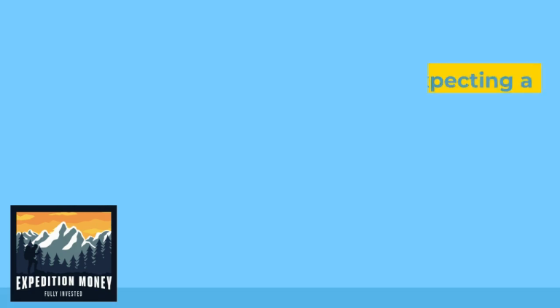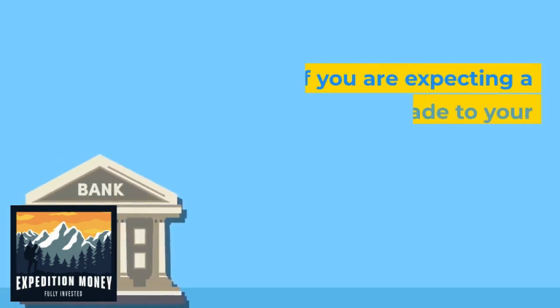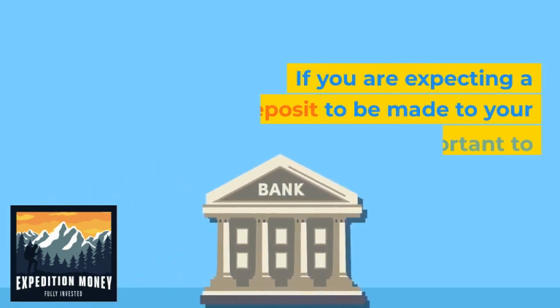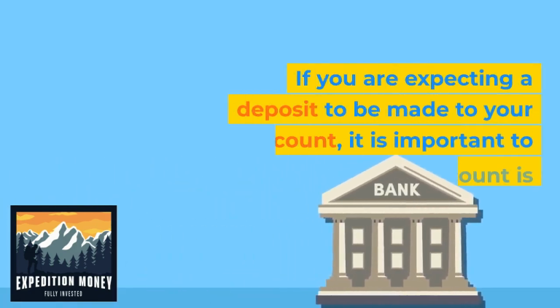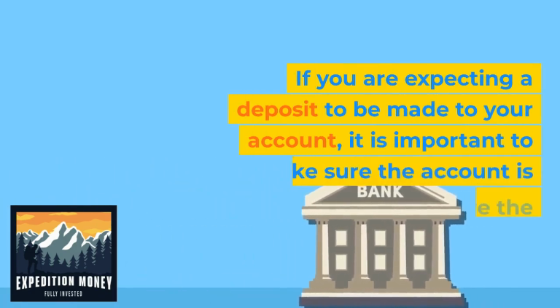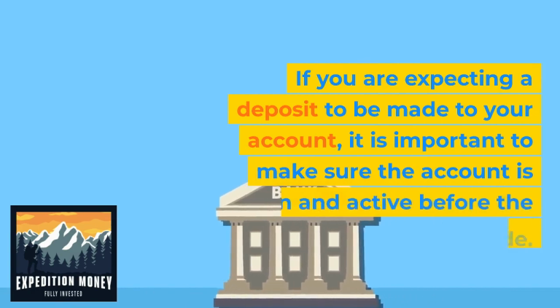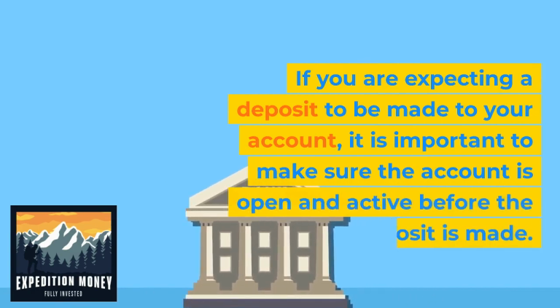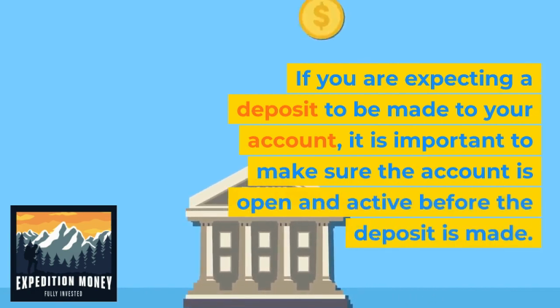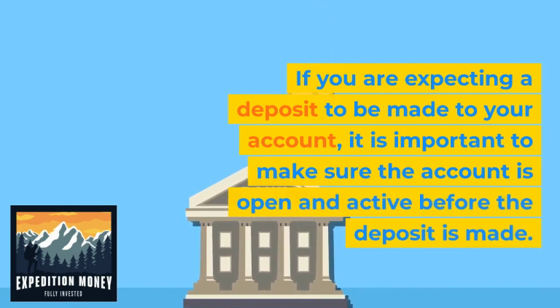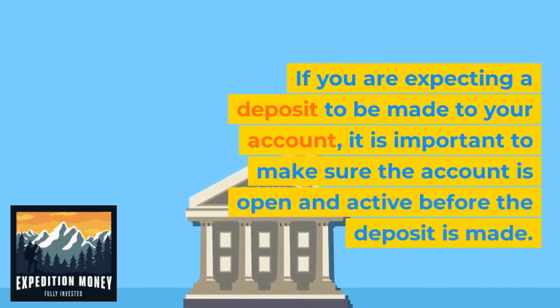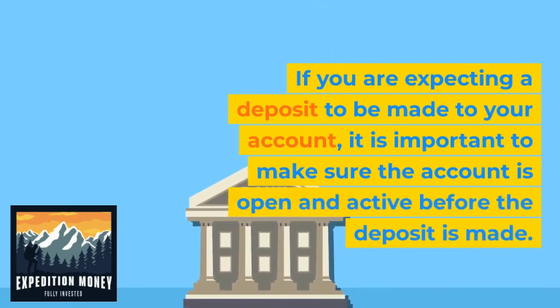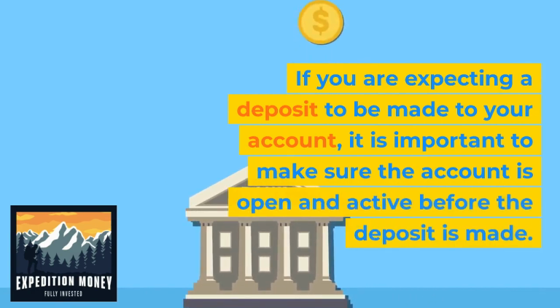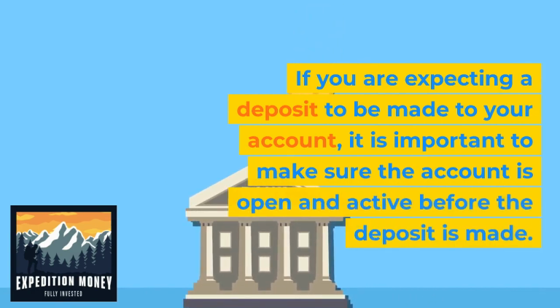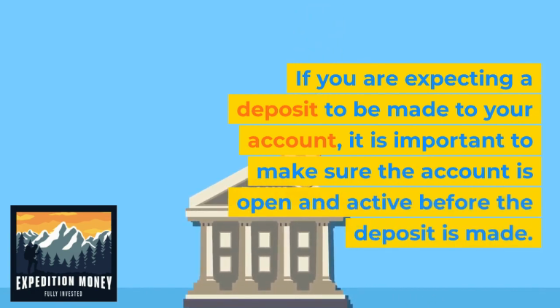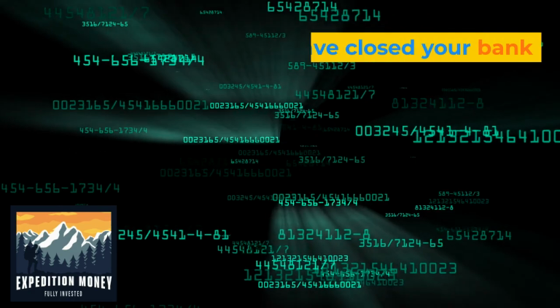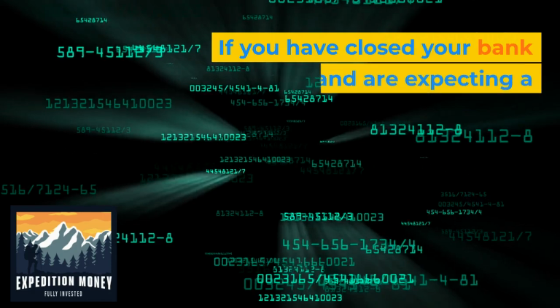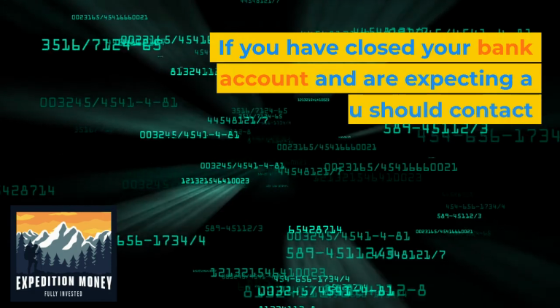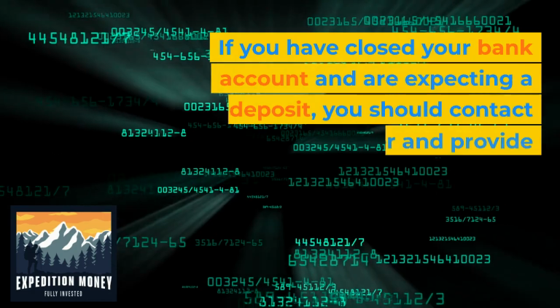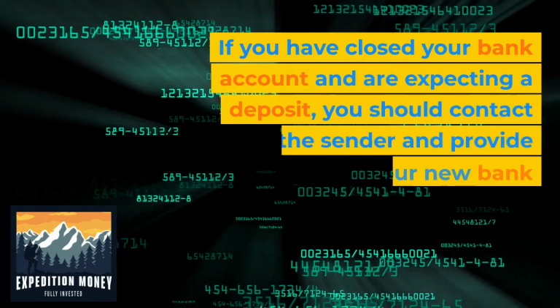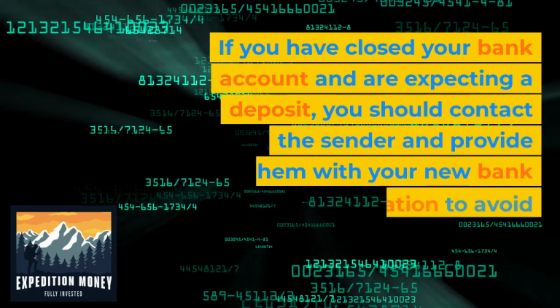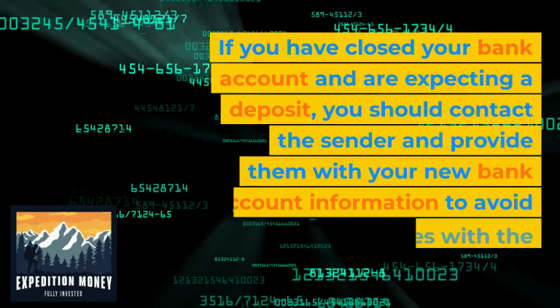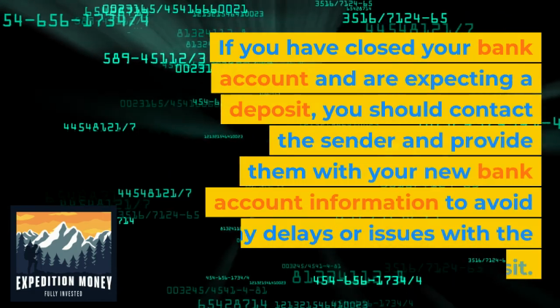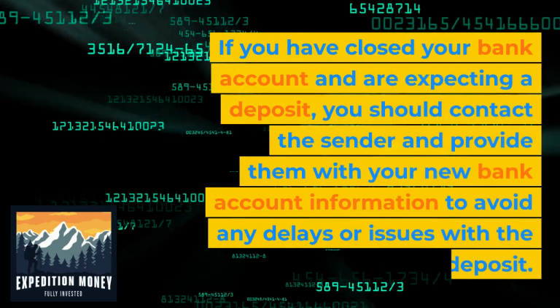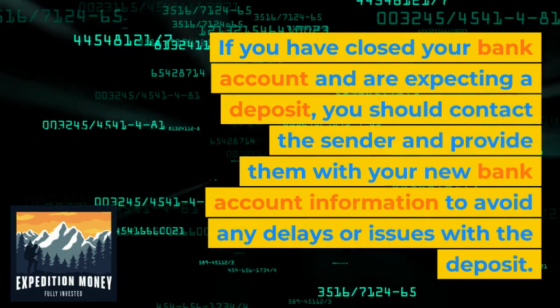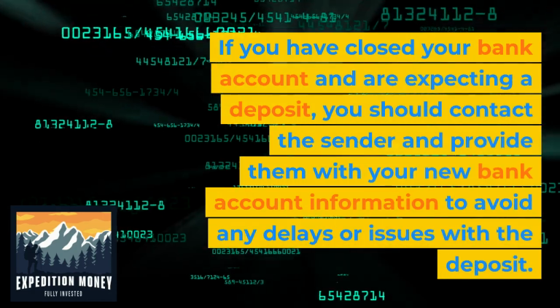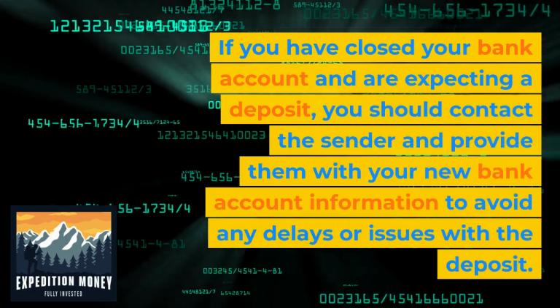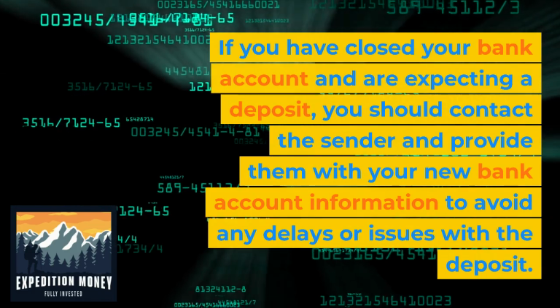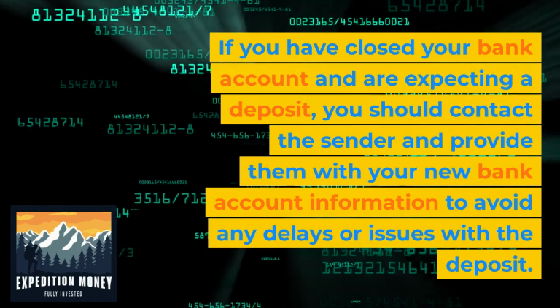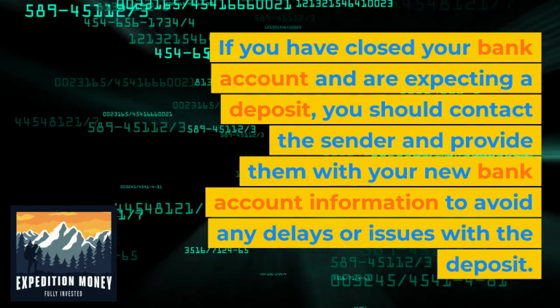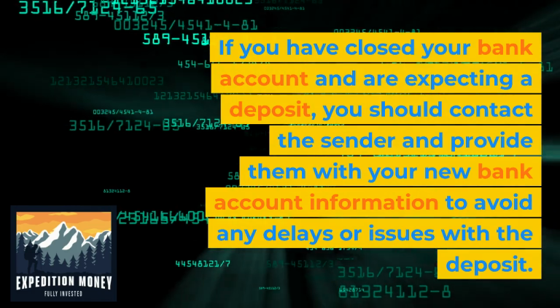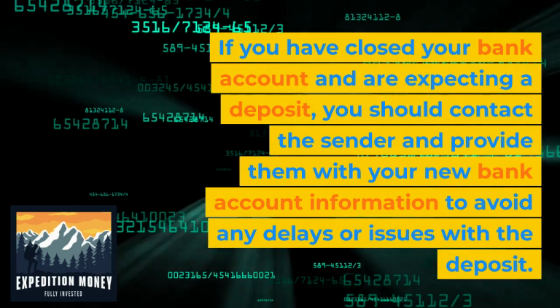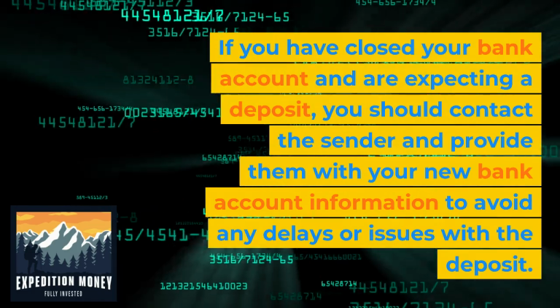If you are expecting a deposit to be made to your account, it is important to make sure the account is open and active before the deposit is made. If you have closed your bank account and are expecting a deposit, you should contact the sender and provide them with your new bank account information to avoid any delays or issues with the deposit.